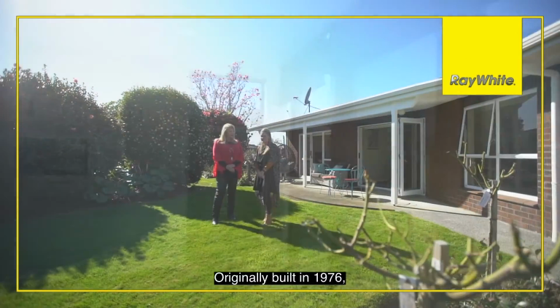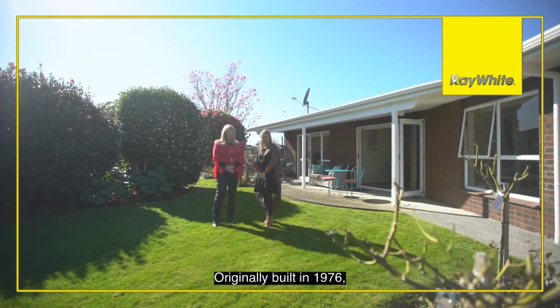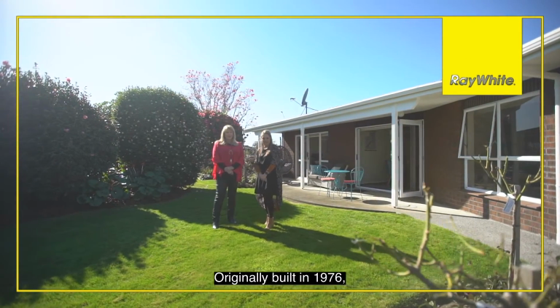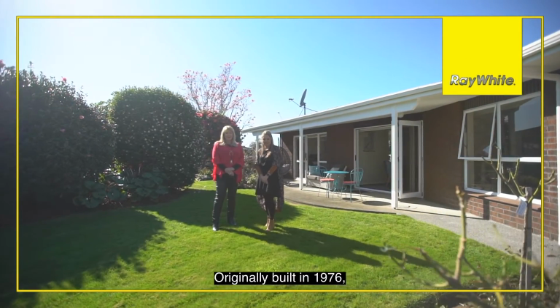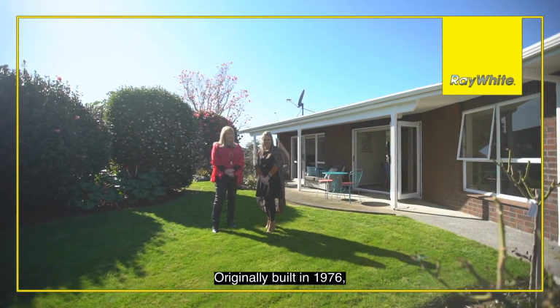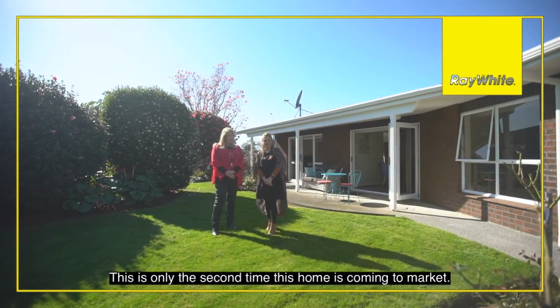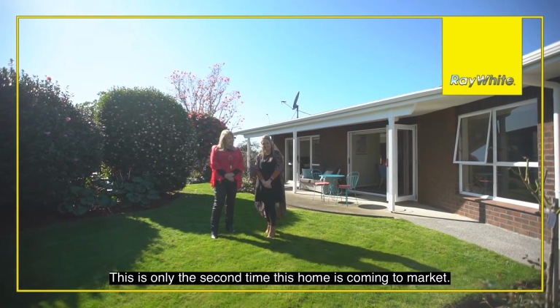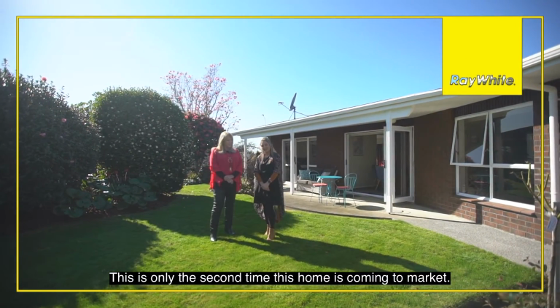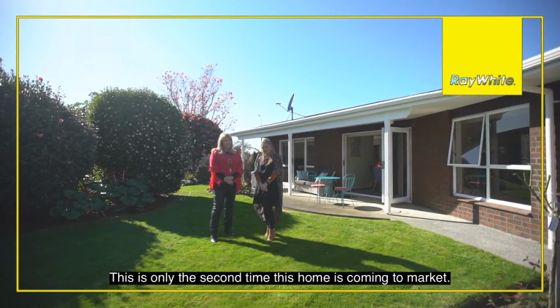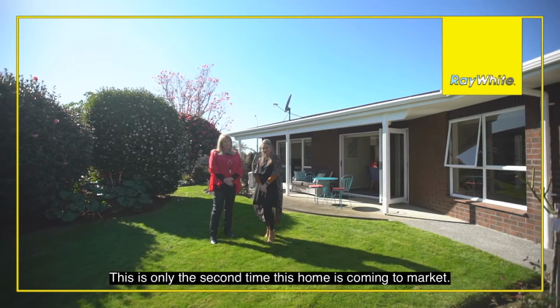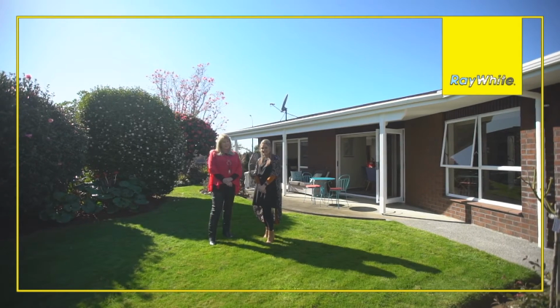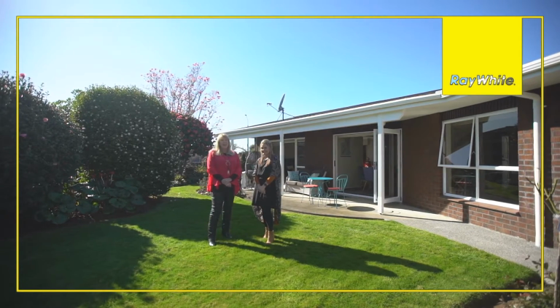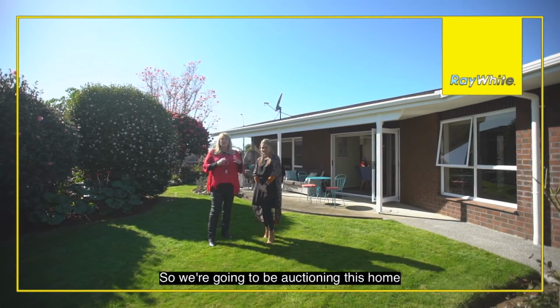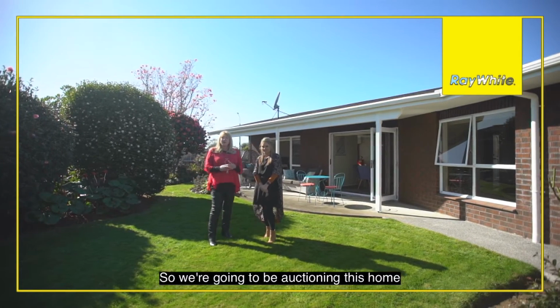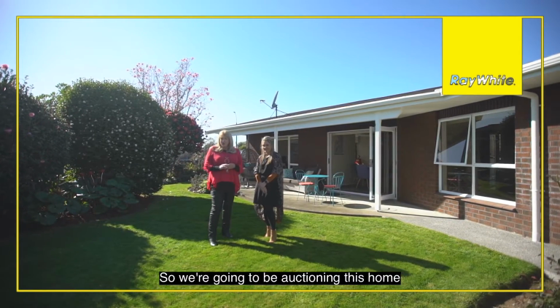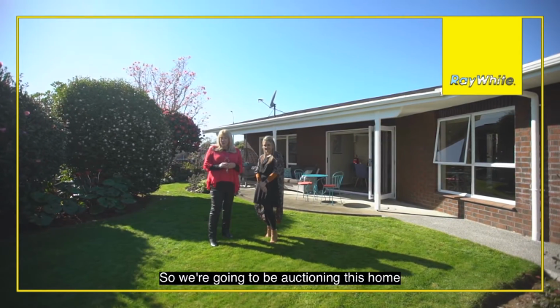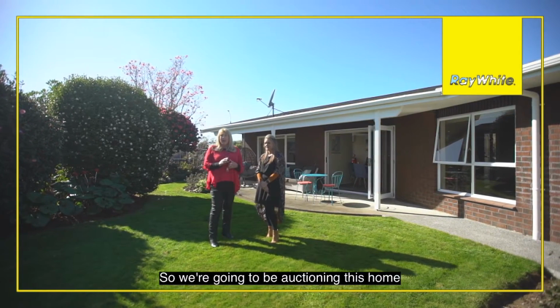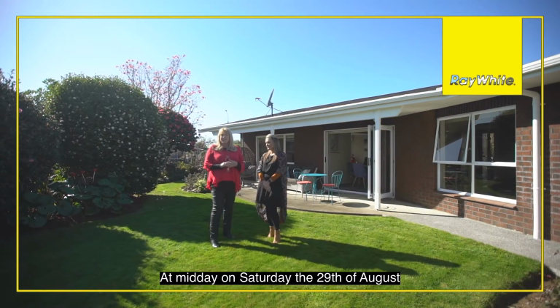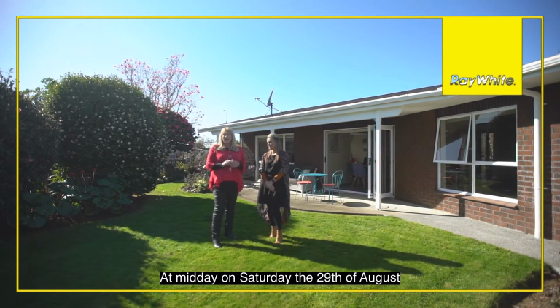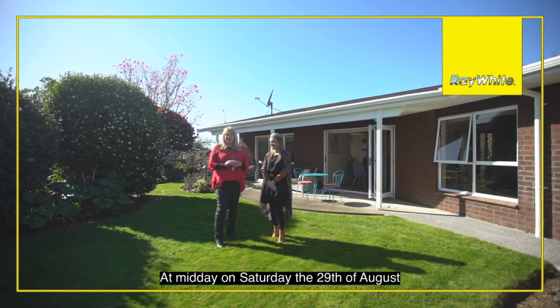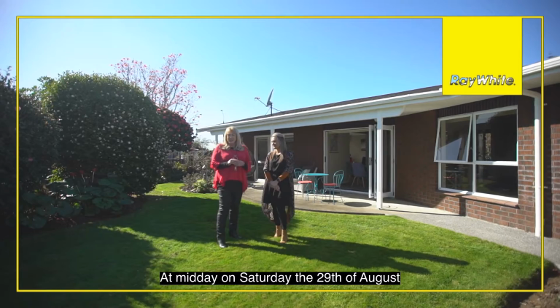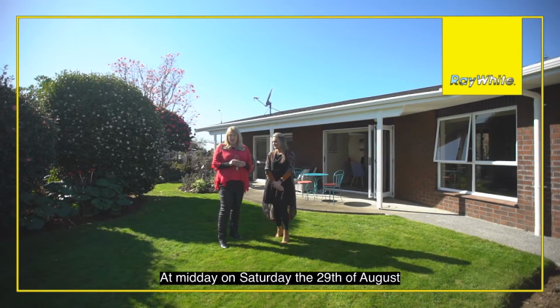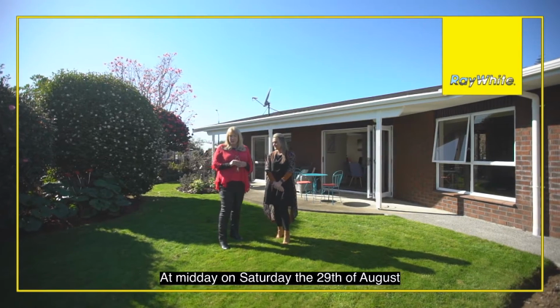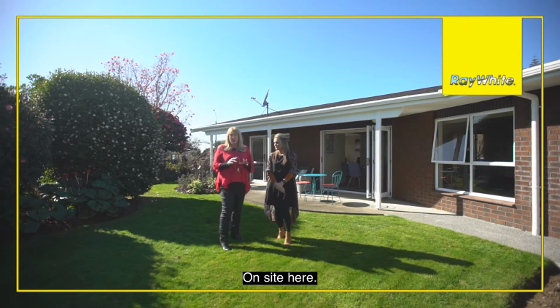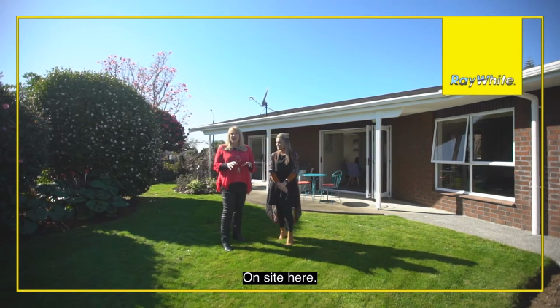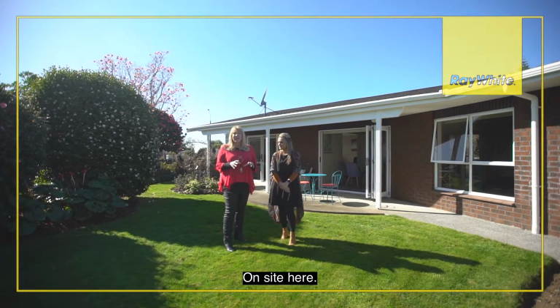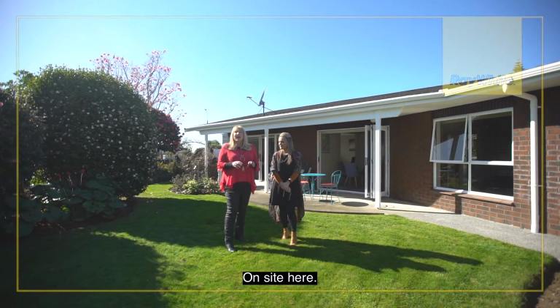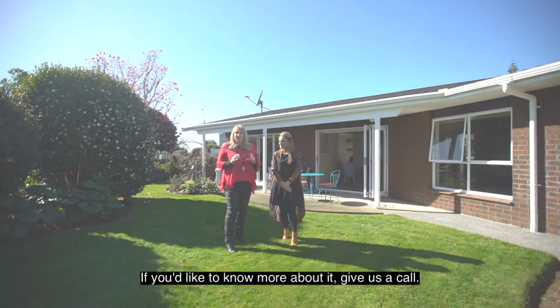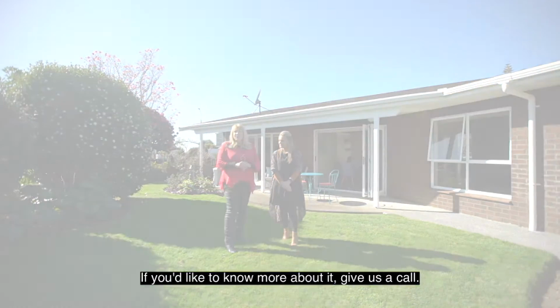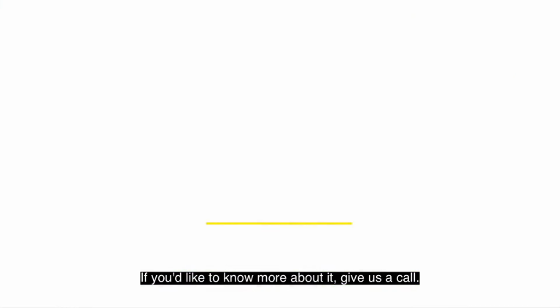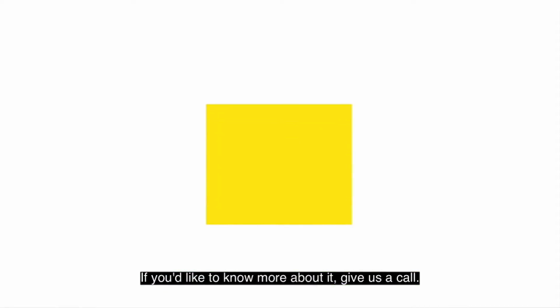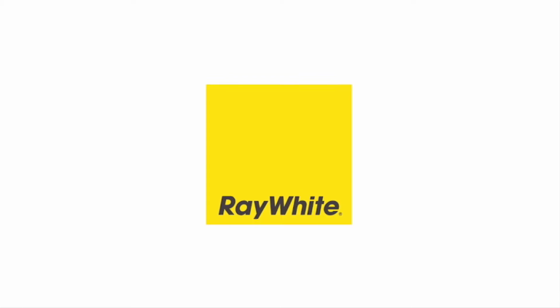Originally built in 1976, this is only the second time this home is coming to market. We're going to be auctioning this home at midday on Saturday the 29th of August, on site here. If you'd like to know more about it, give us a call.